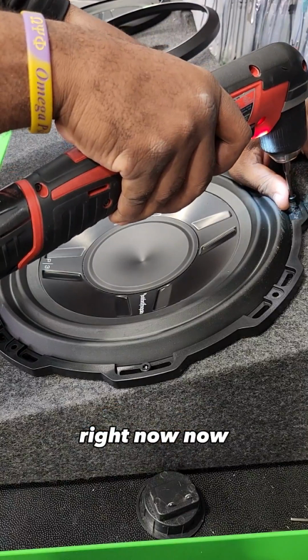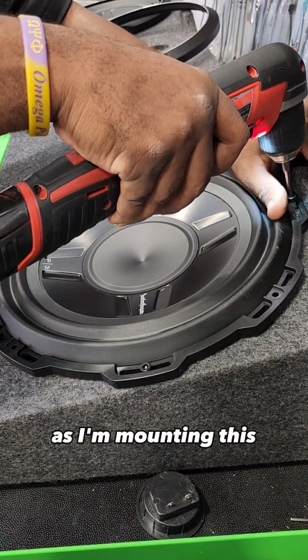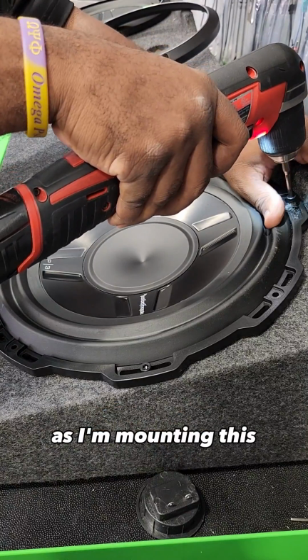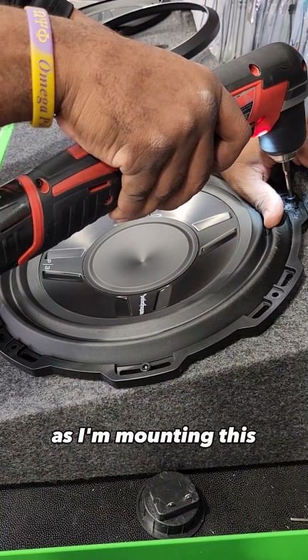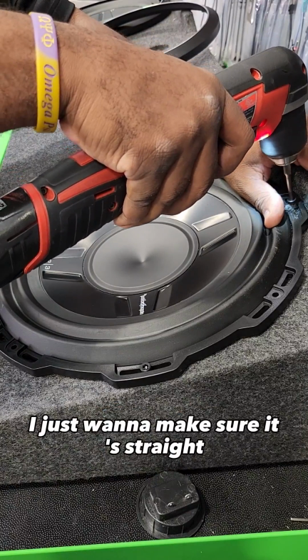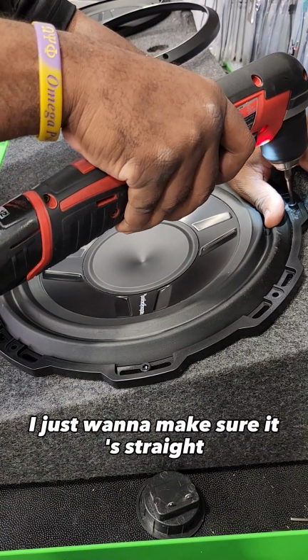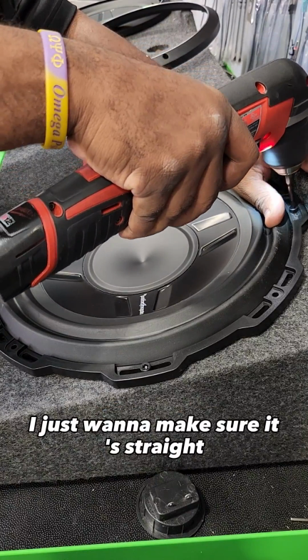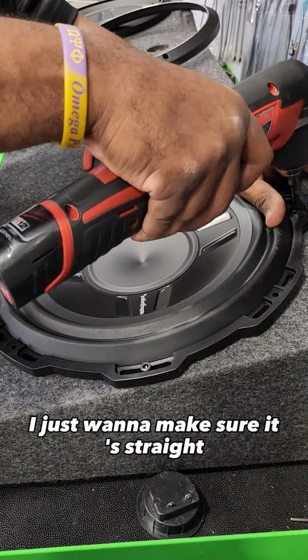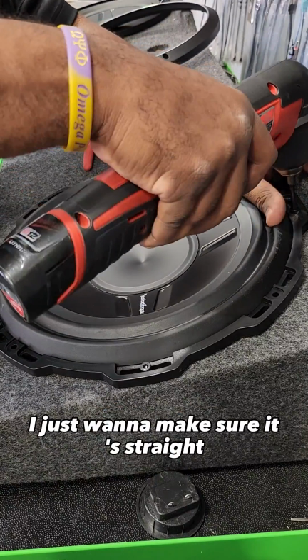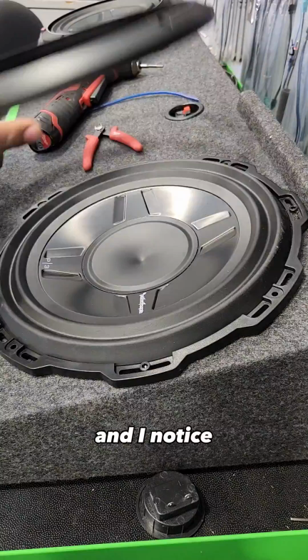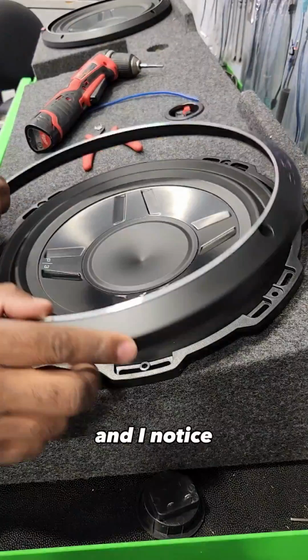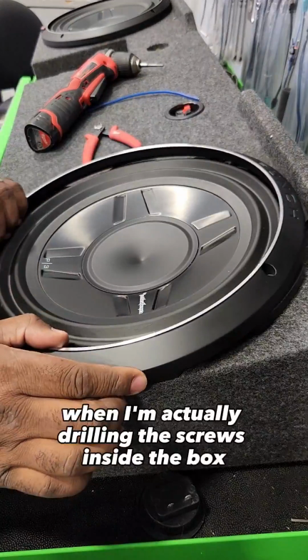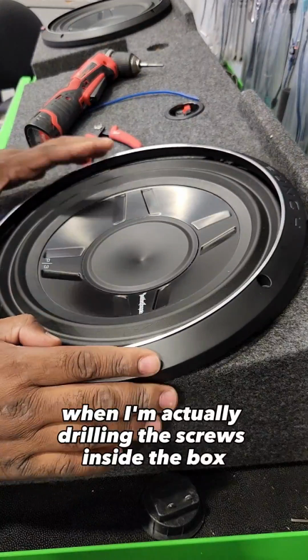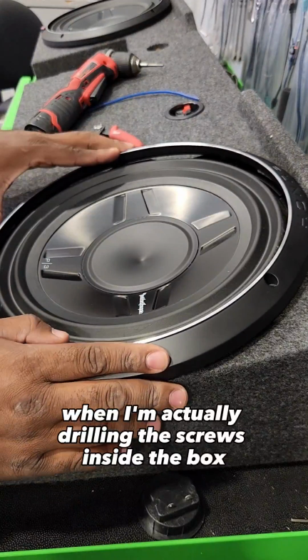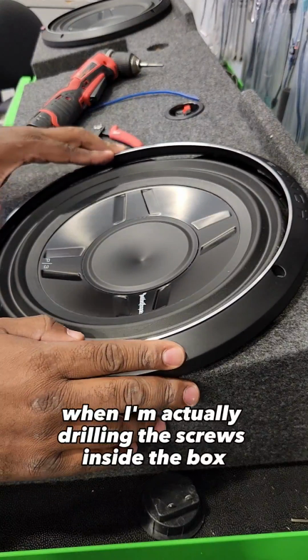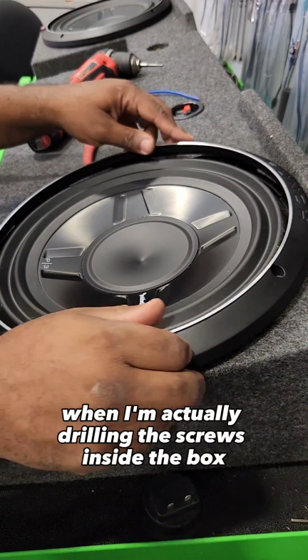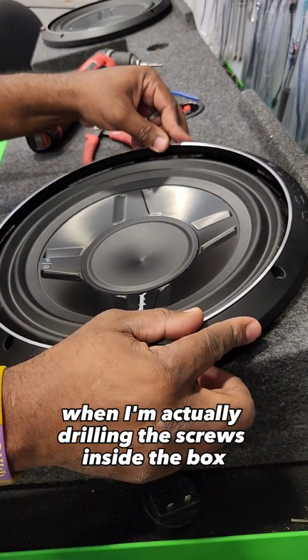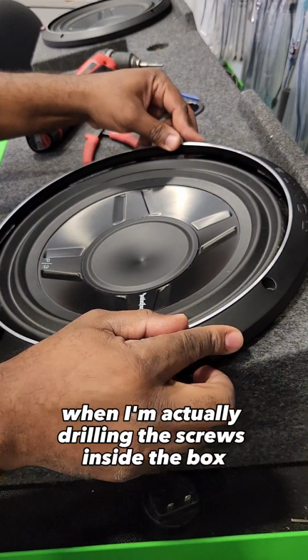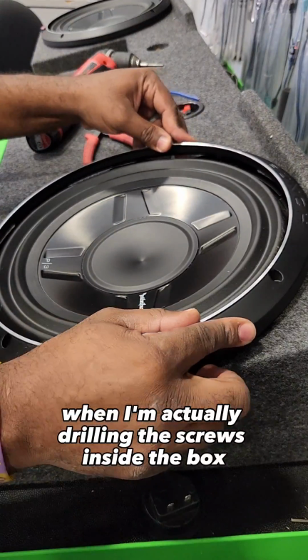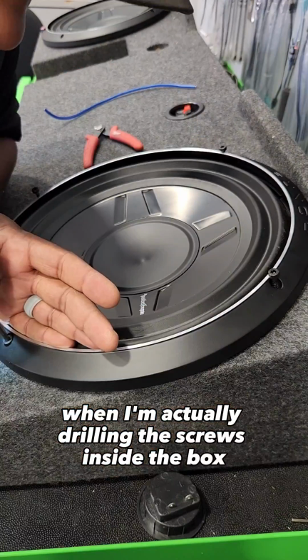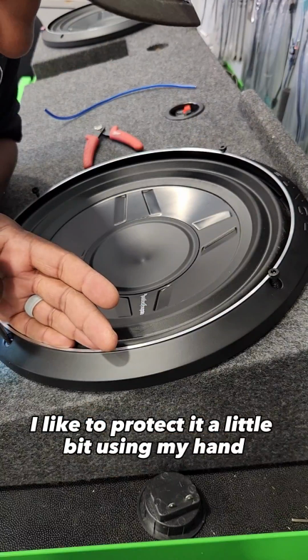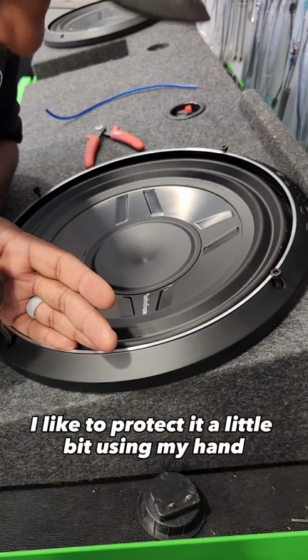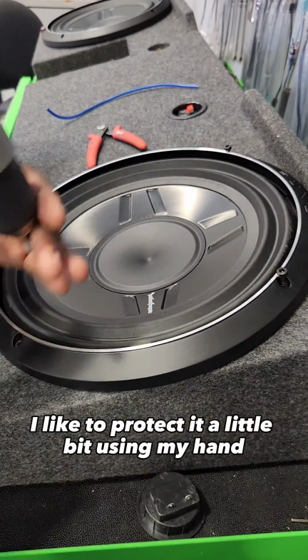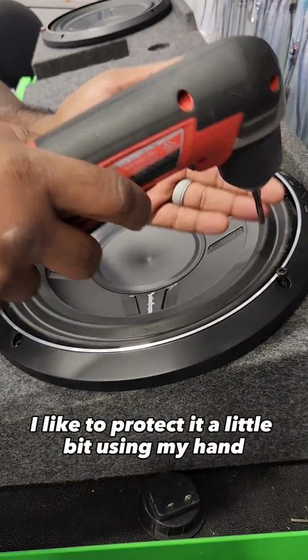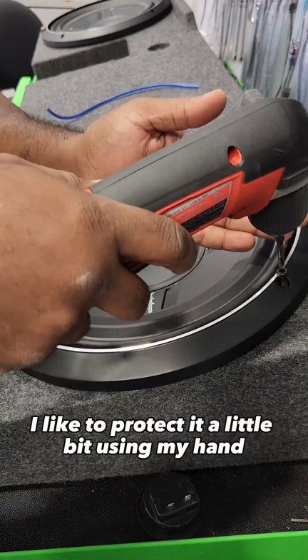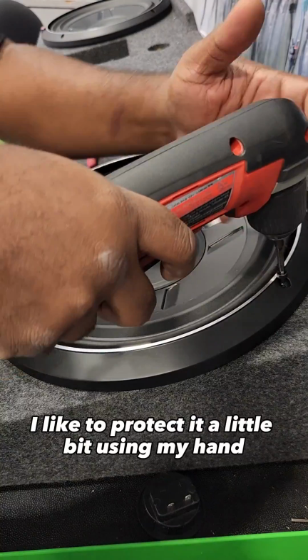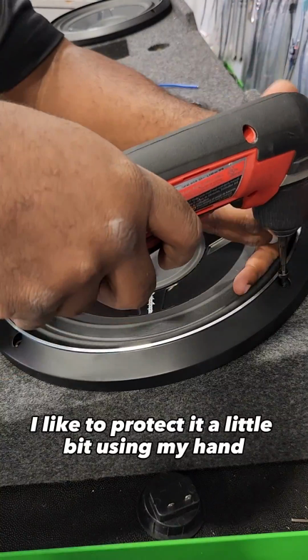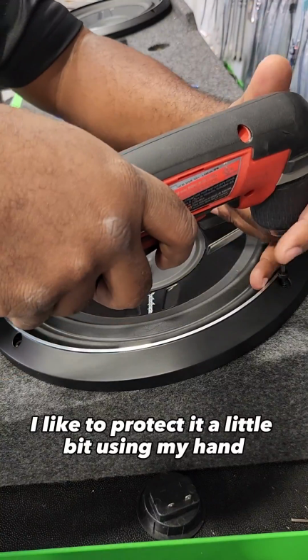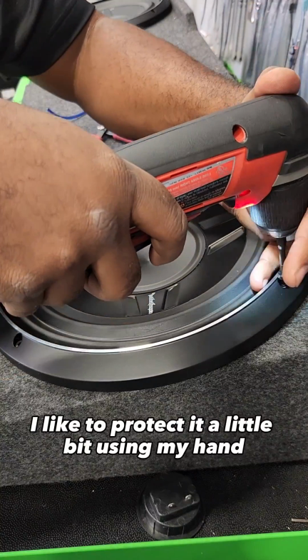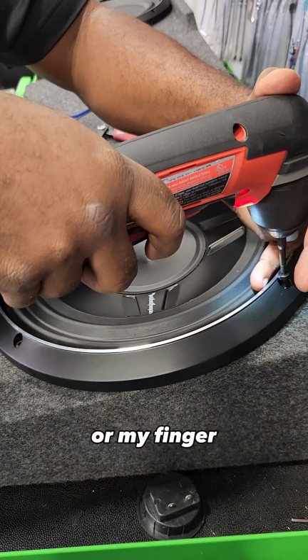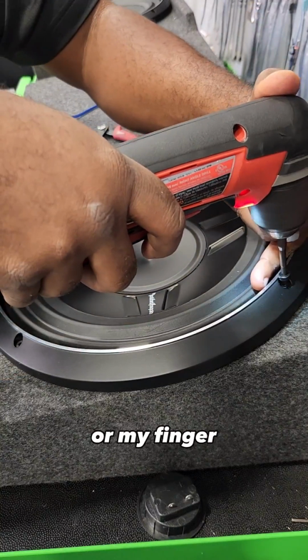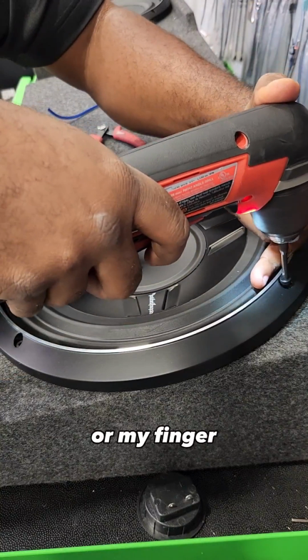Now as I'm mounting this I just want to make sure it's straight. Notice when I'm actually drilling the screws into the box, I like to protect it a little bit using my hand or my finger.